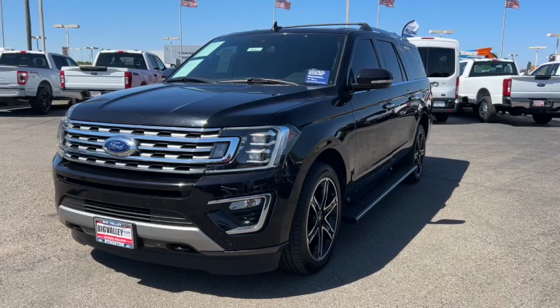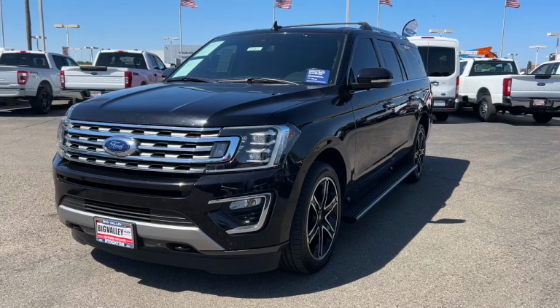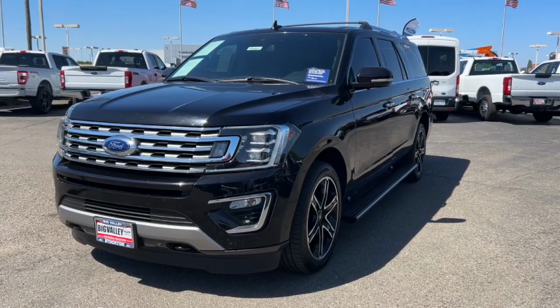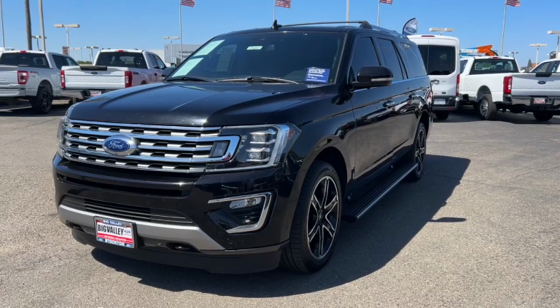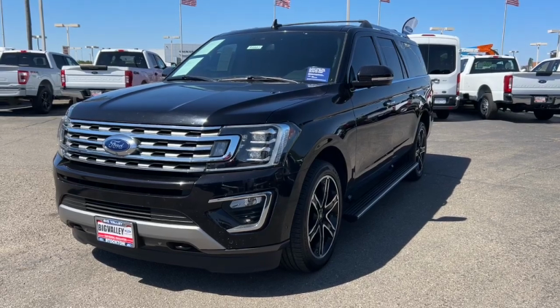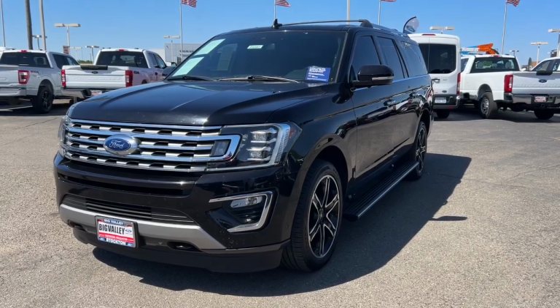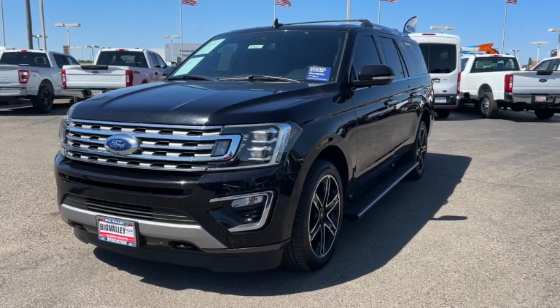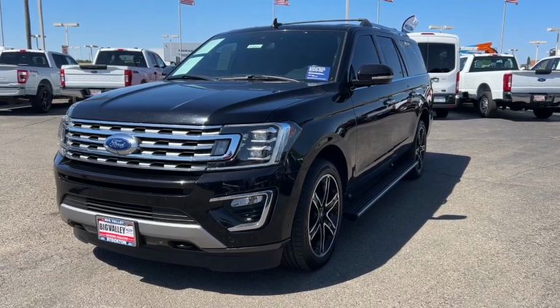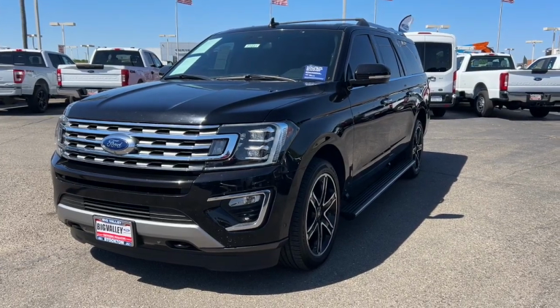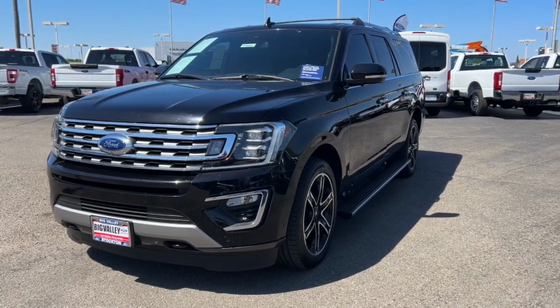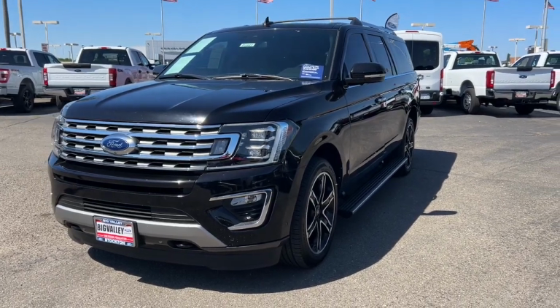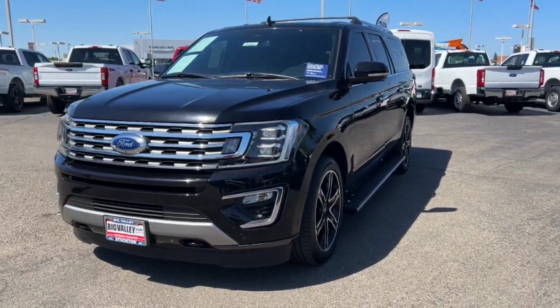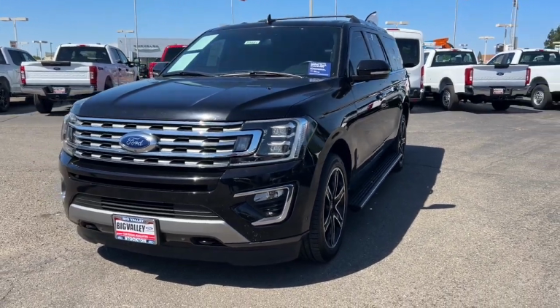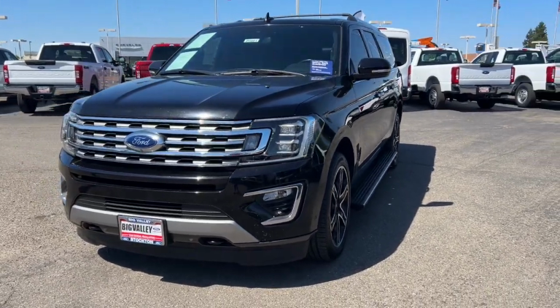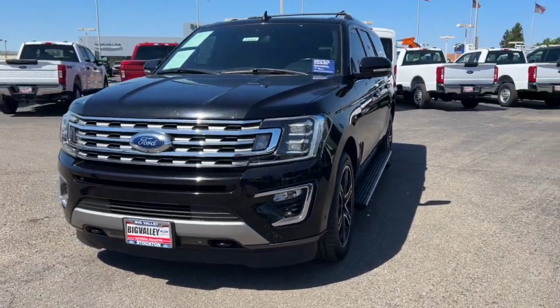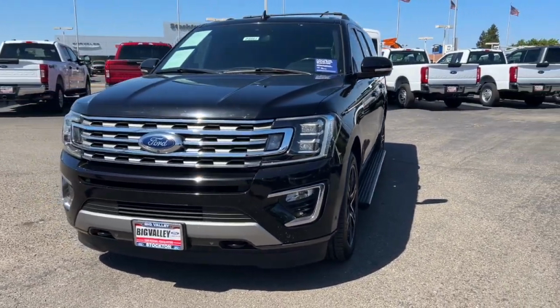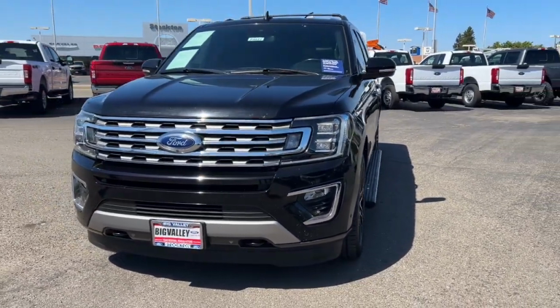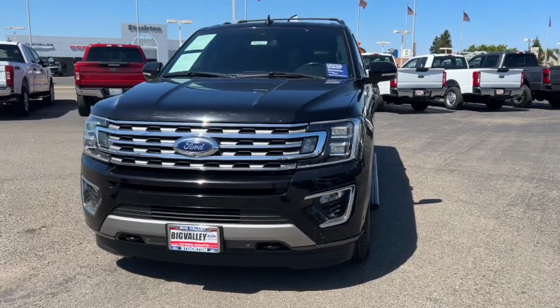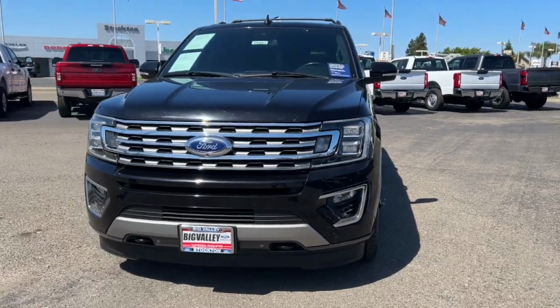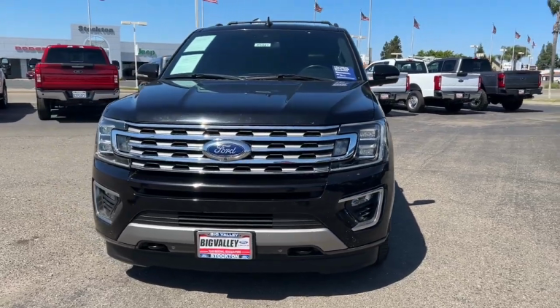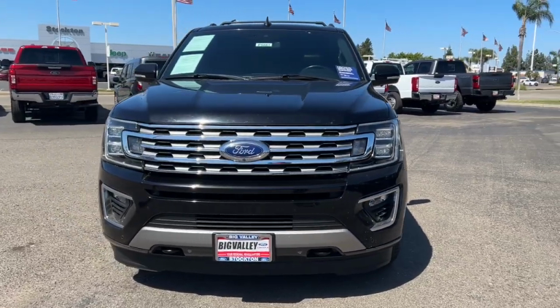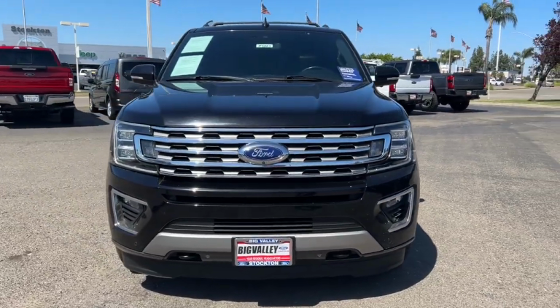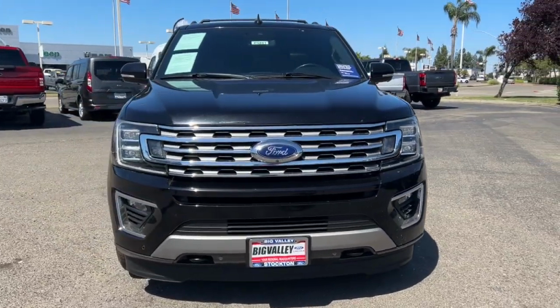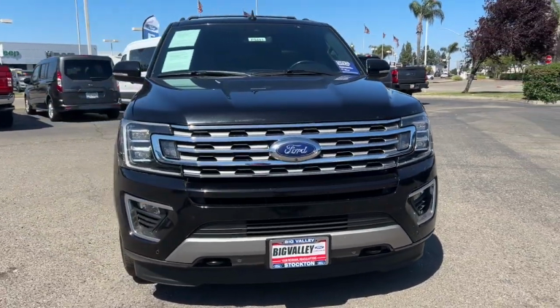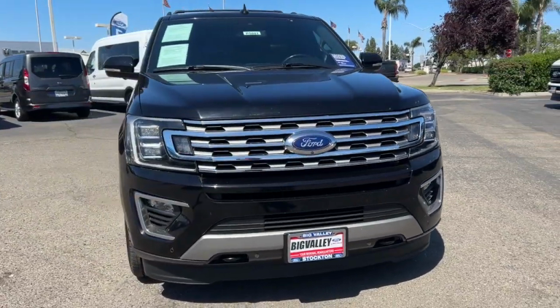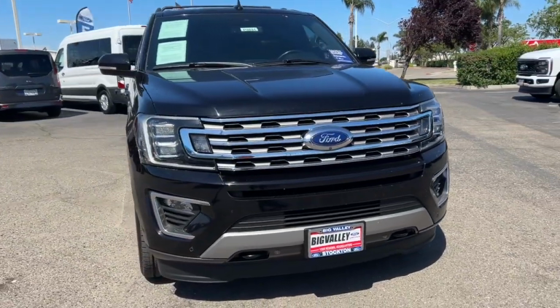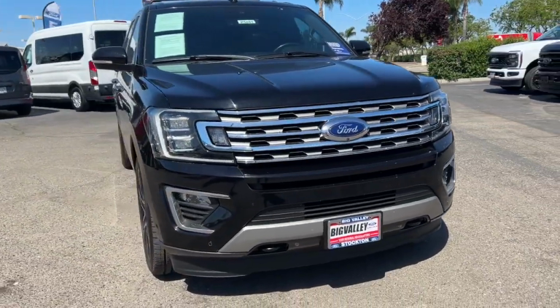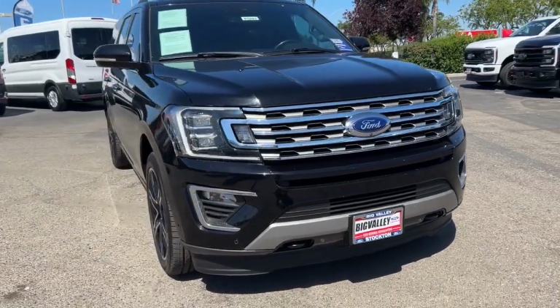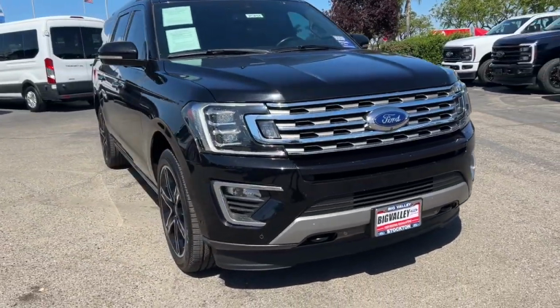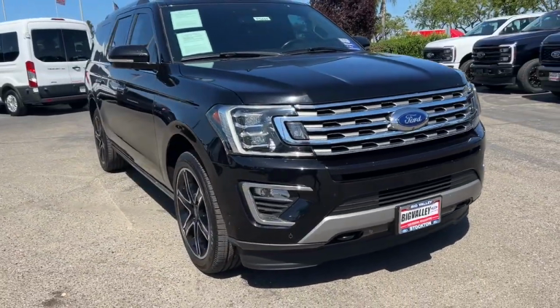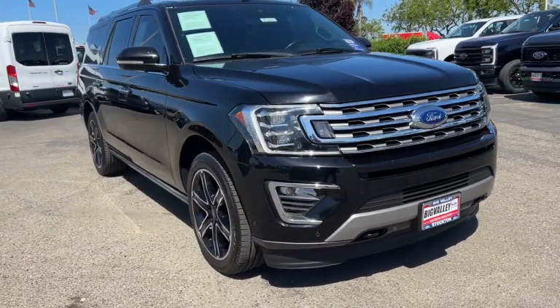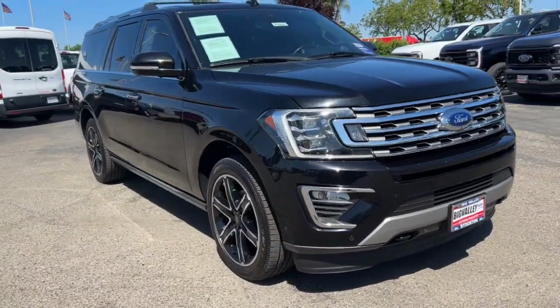You will be amazed by this 2020 Ford Expedition Max. With less than 40,000 miles on the odometer, this vehicle provides excellent value.